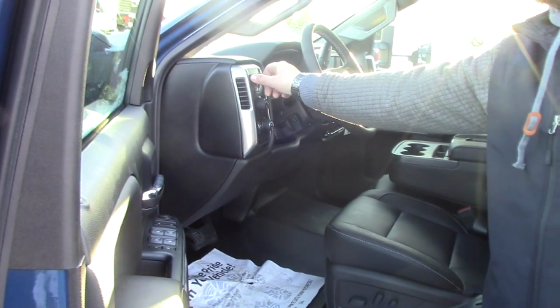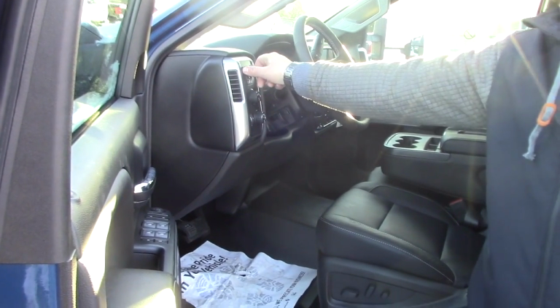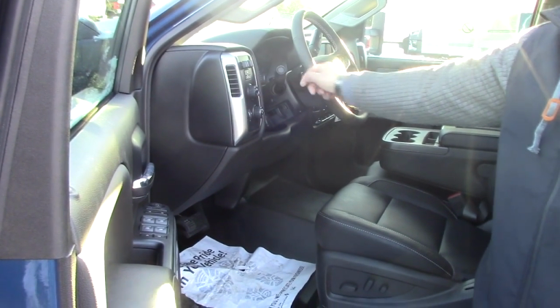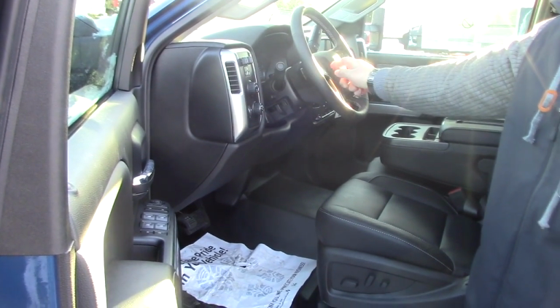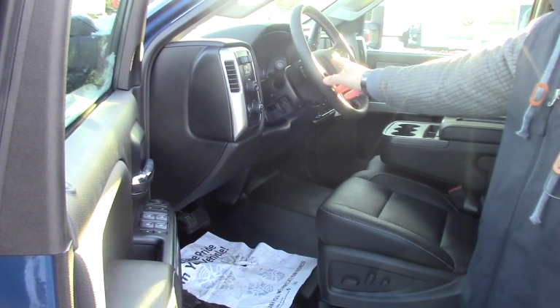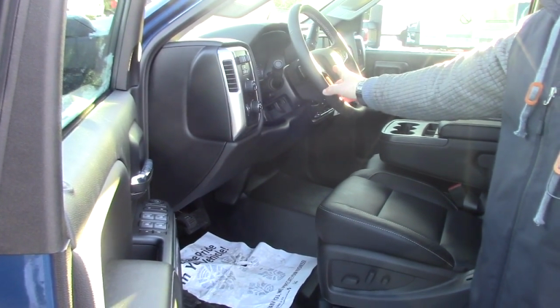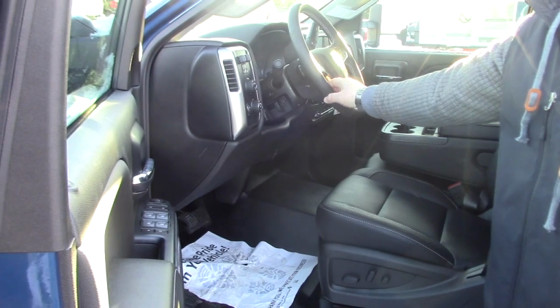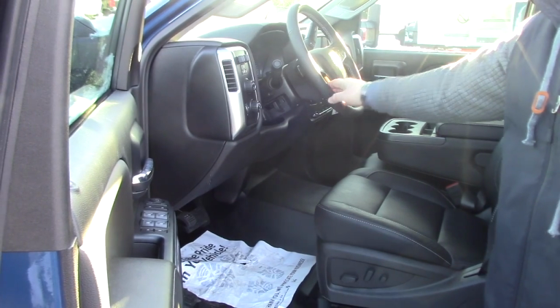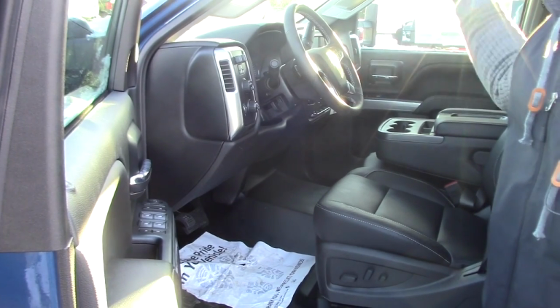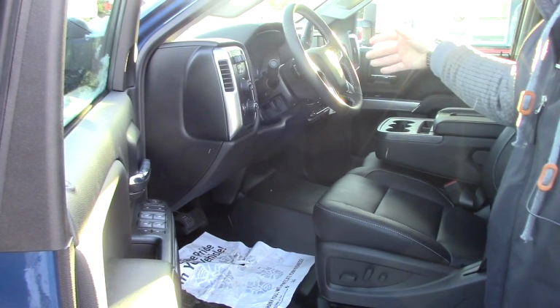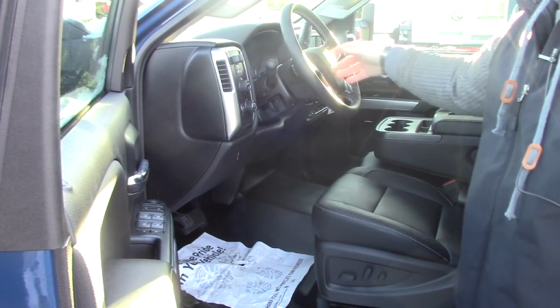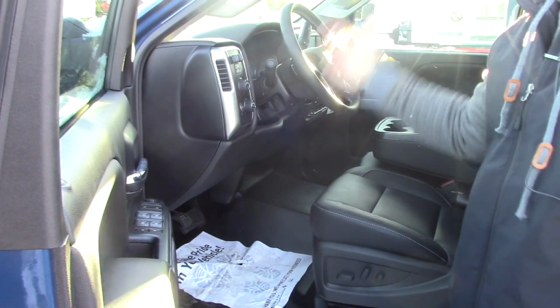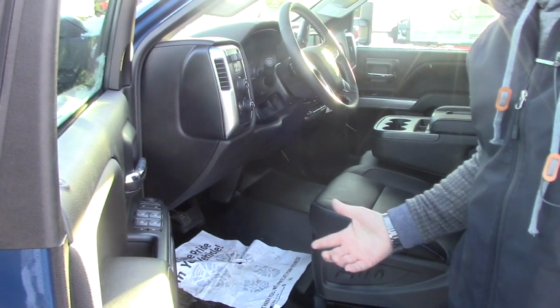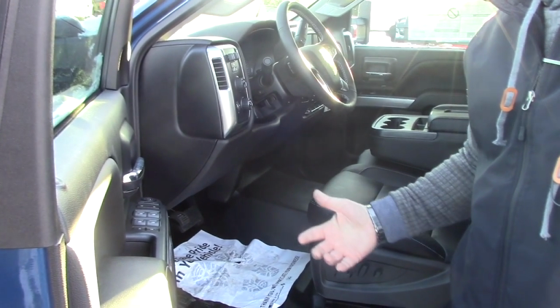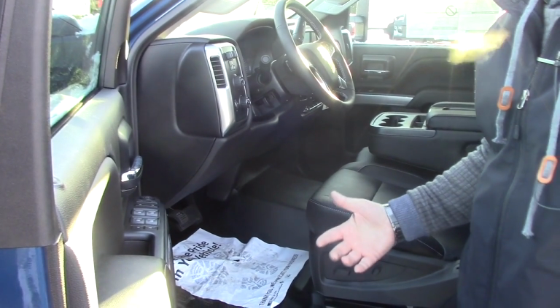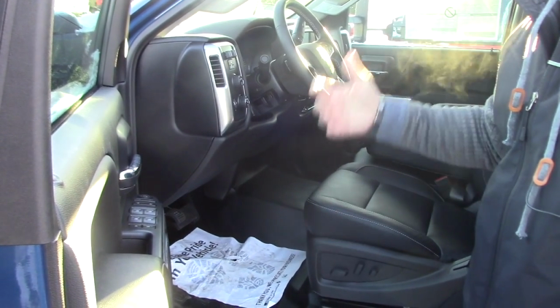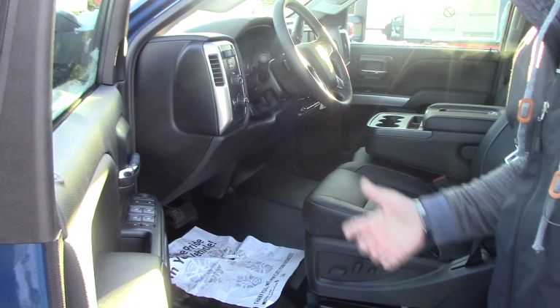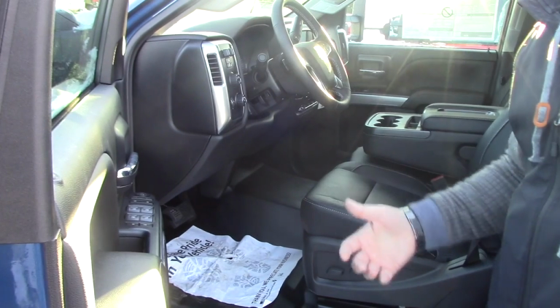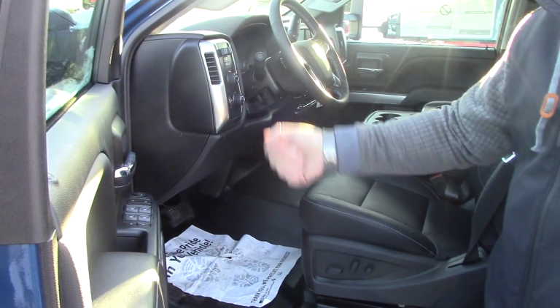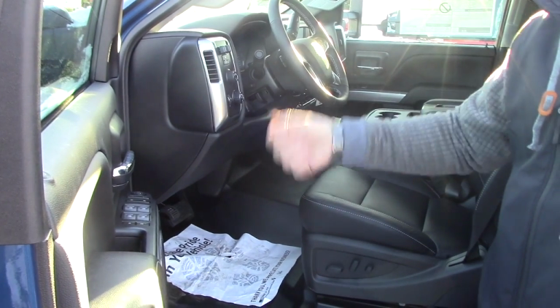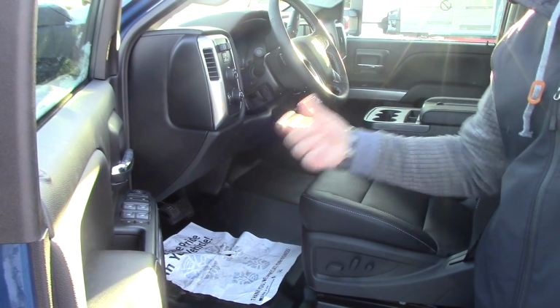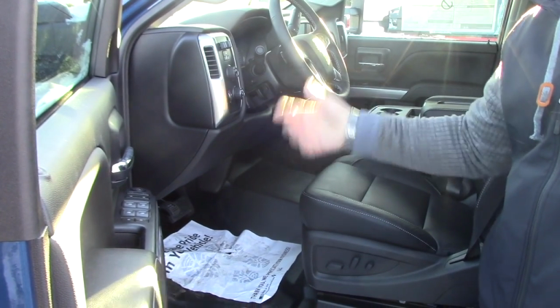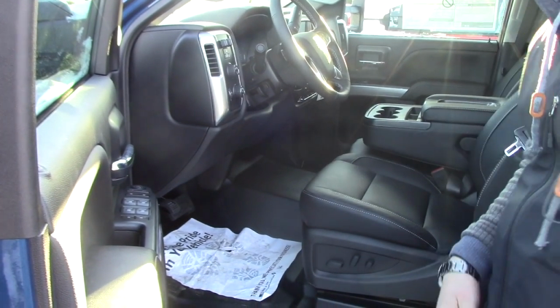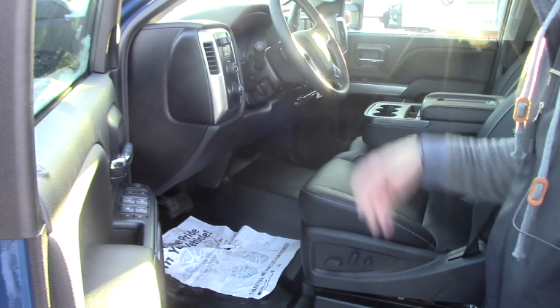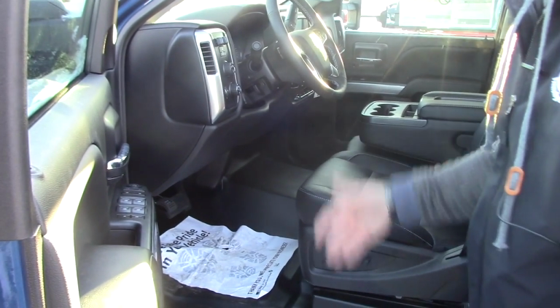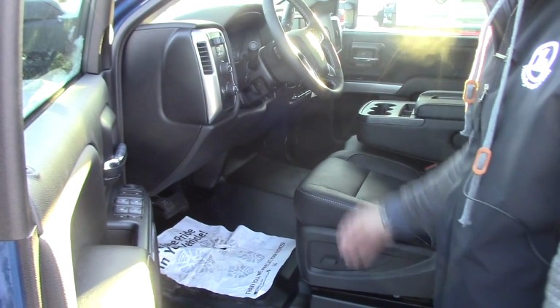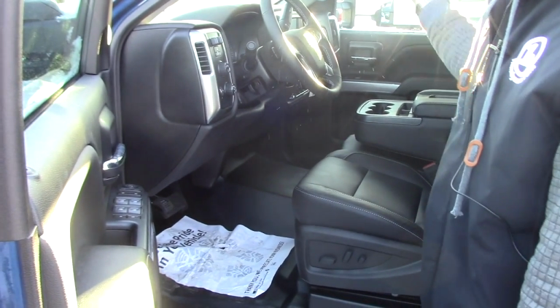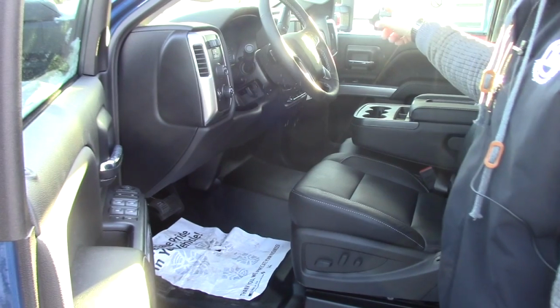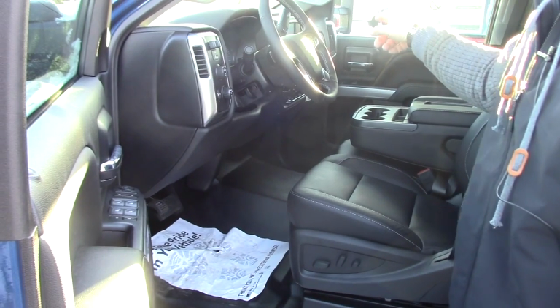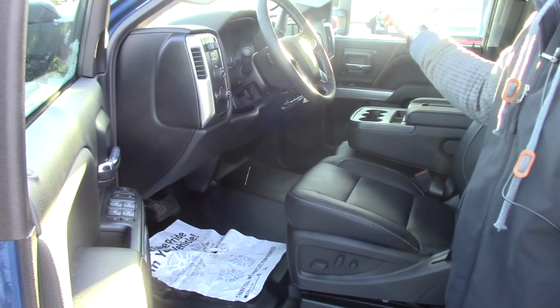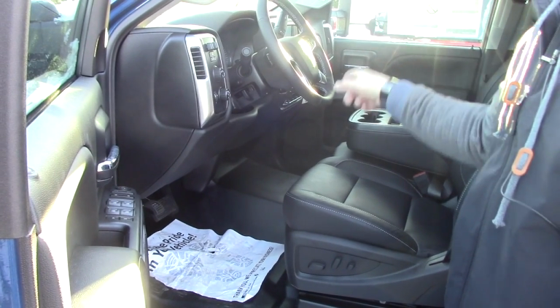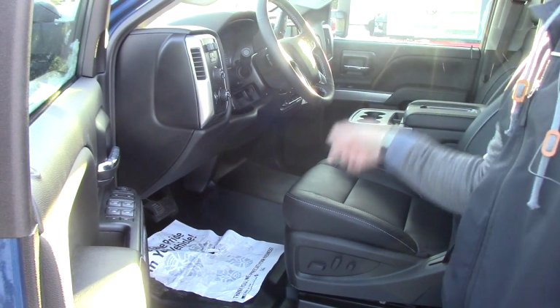It has a trailer brake controller and 4G LTE WiFi hotspot in this truck. You can also hook it up to the MyChevrolet app, which allows you to start, unlock, and lock your vehicle right from your cell phone. Pretty sweet. You've got an 8-inch touchscreen with a backup camera.